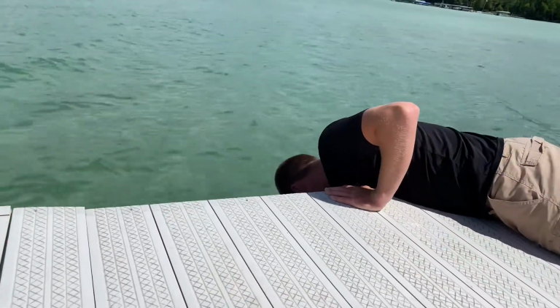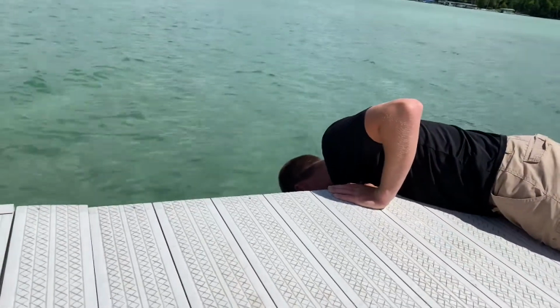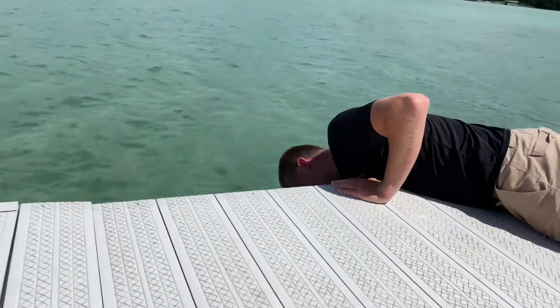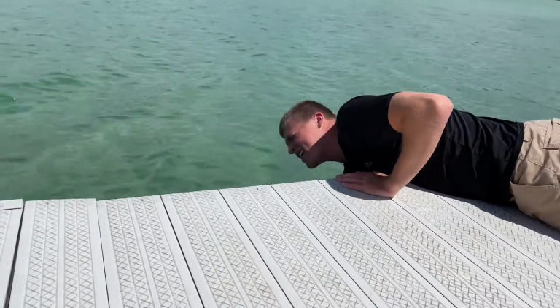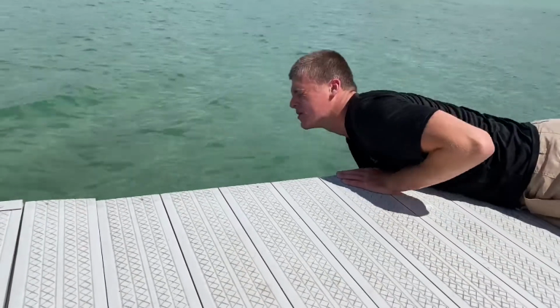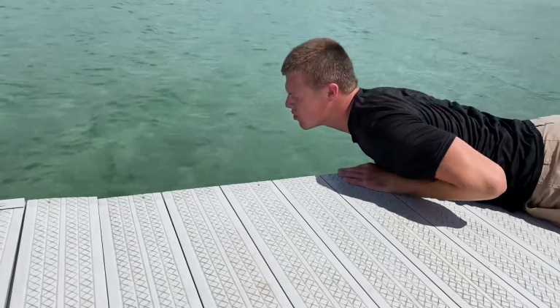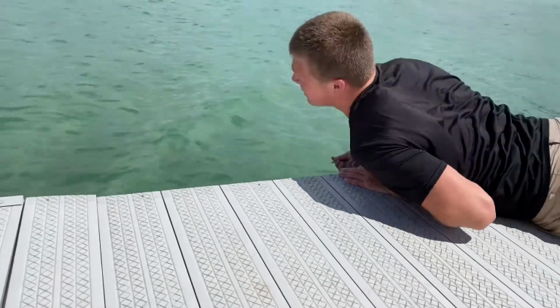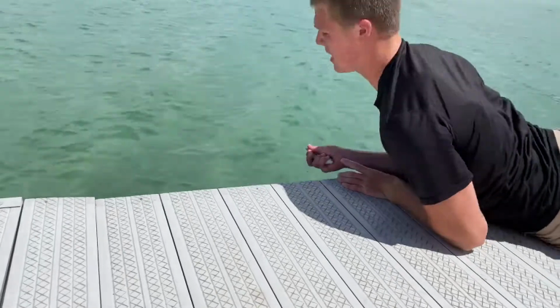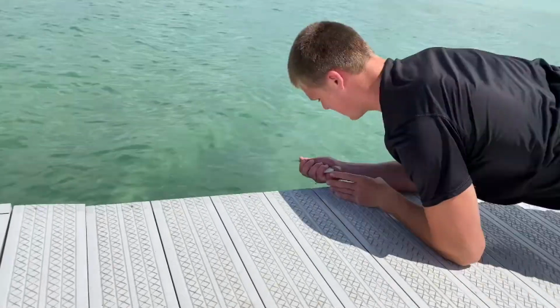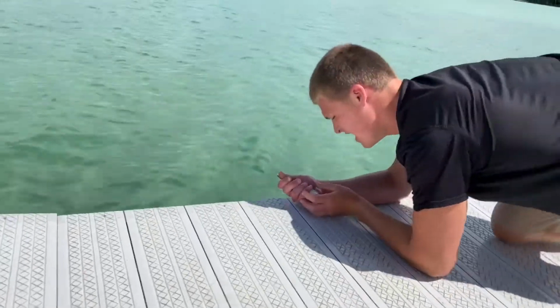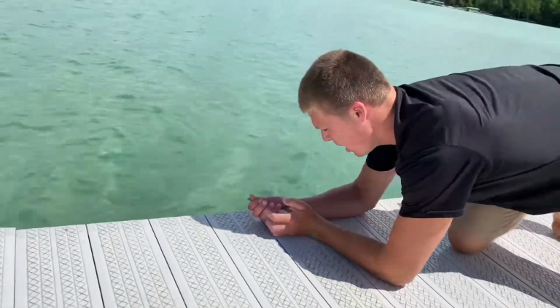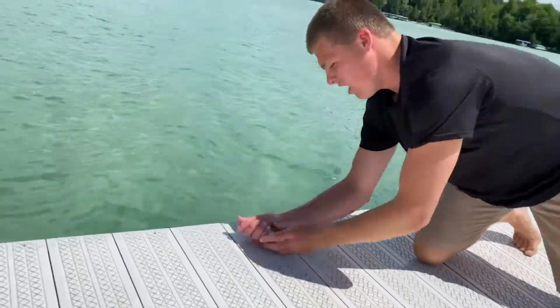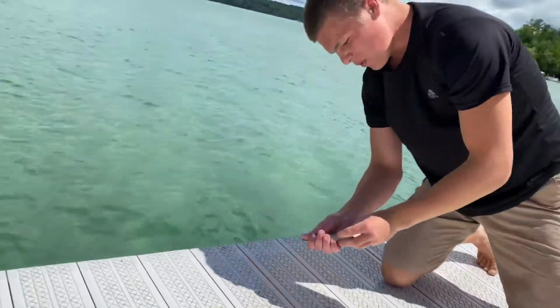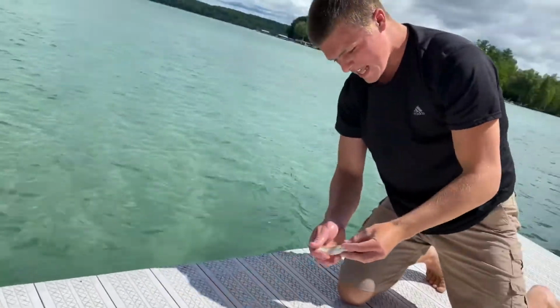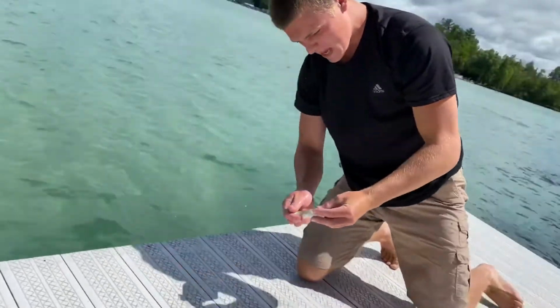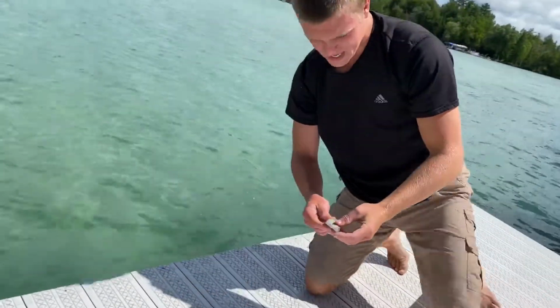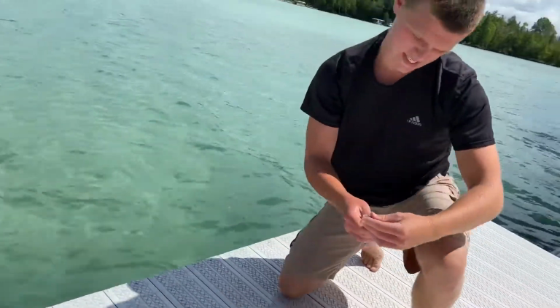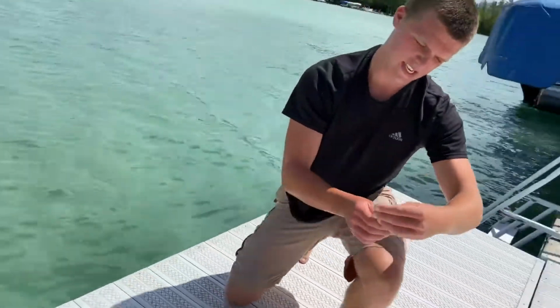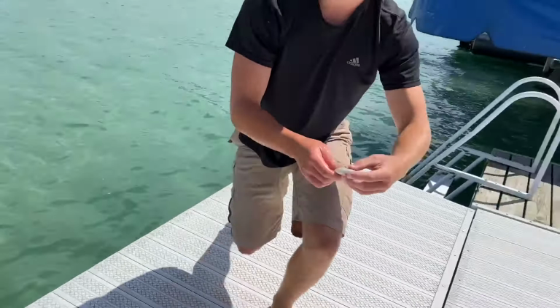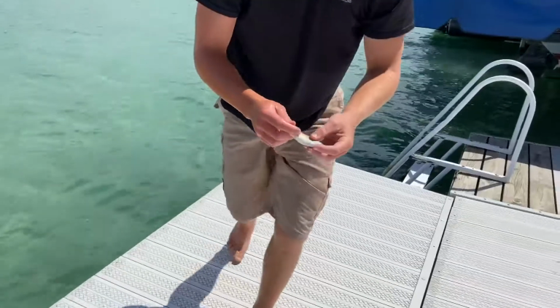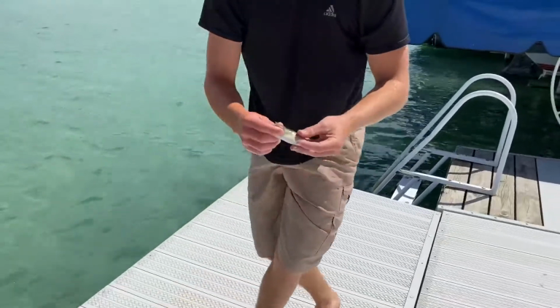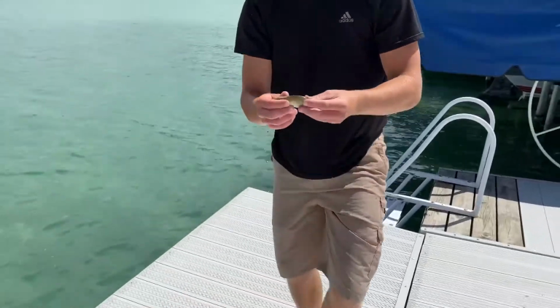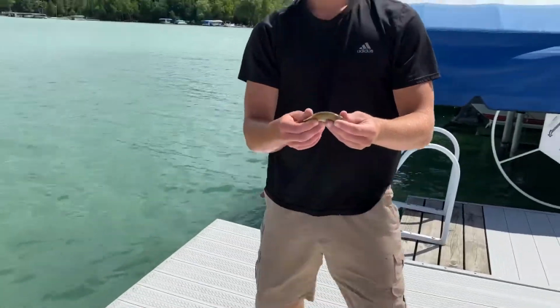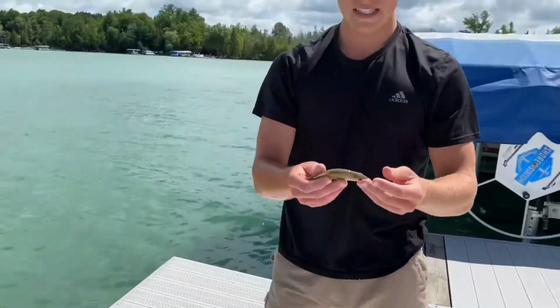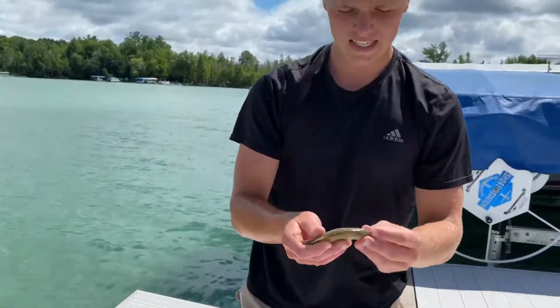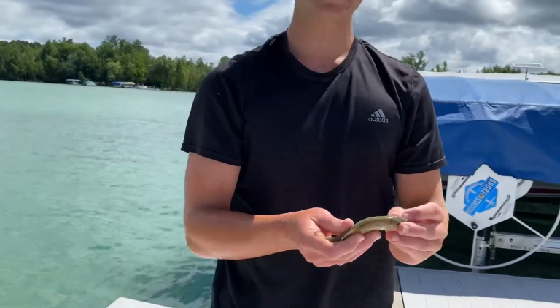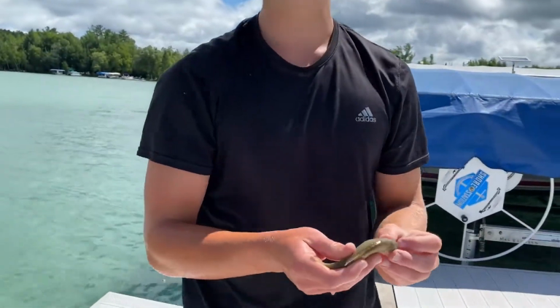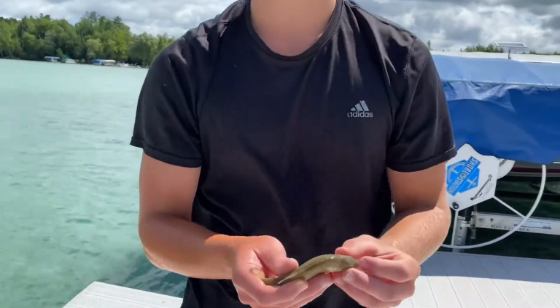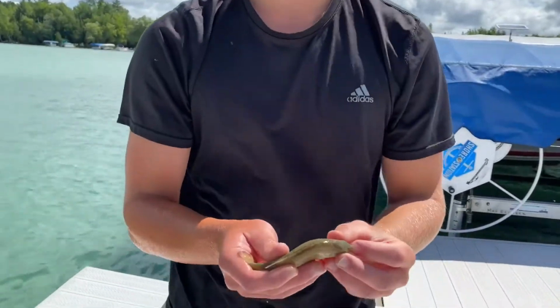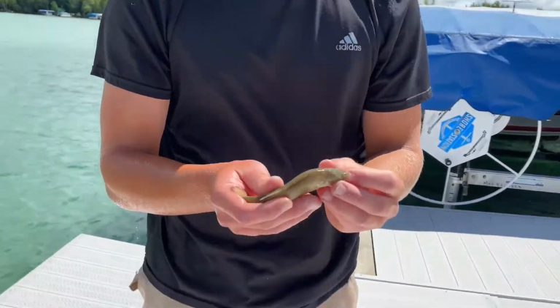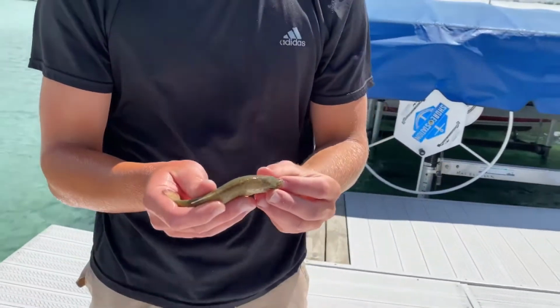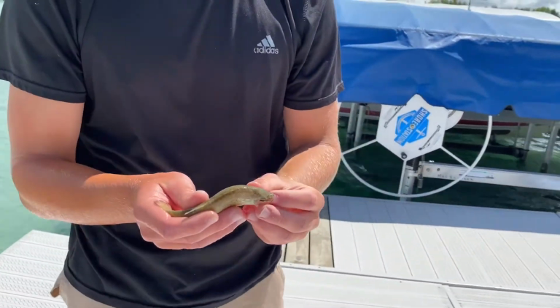And oh, I got one, I got one. All right, this one isn't that big. It's pretty small, not exactly a keeper. So we're going to have to release this one.